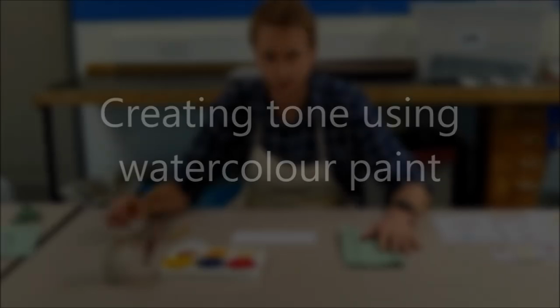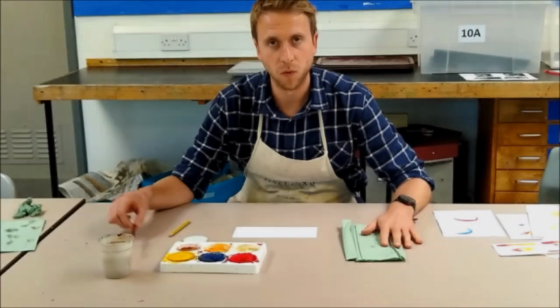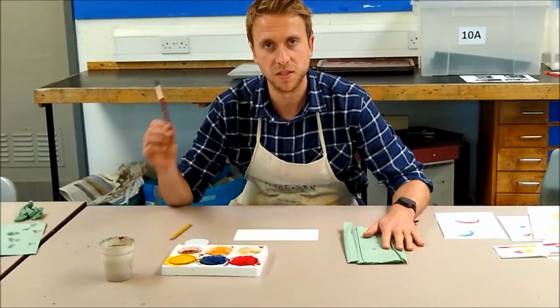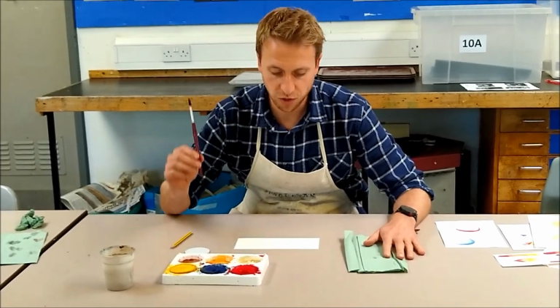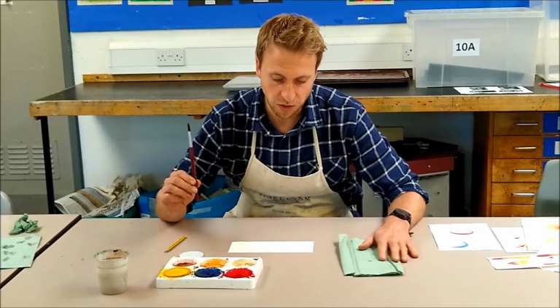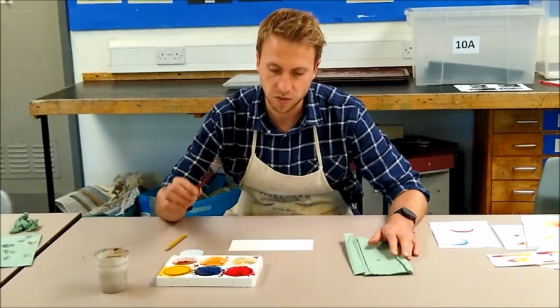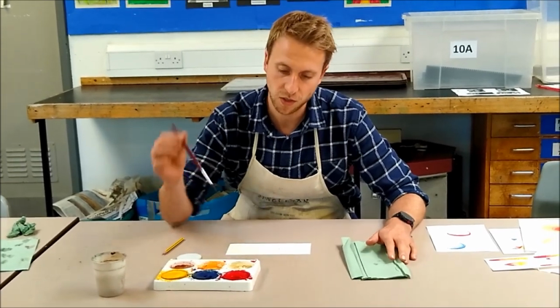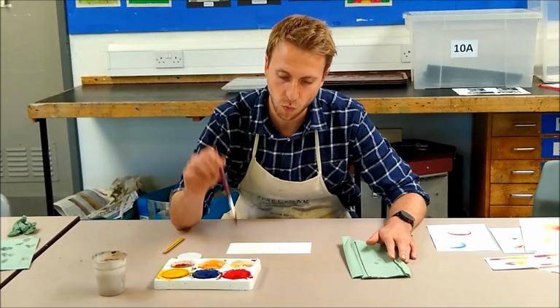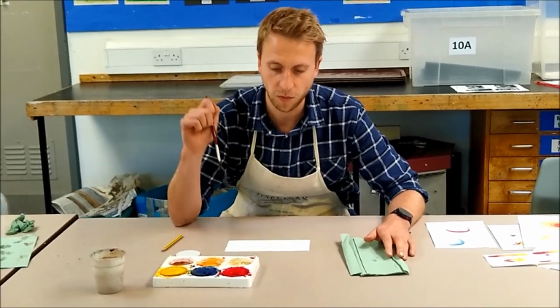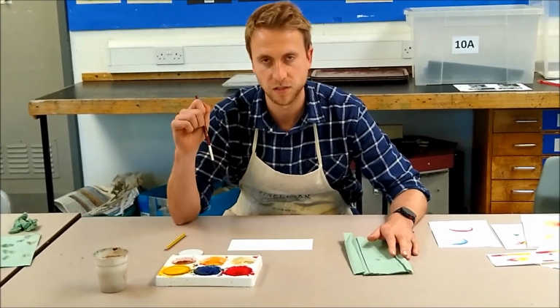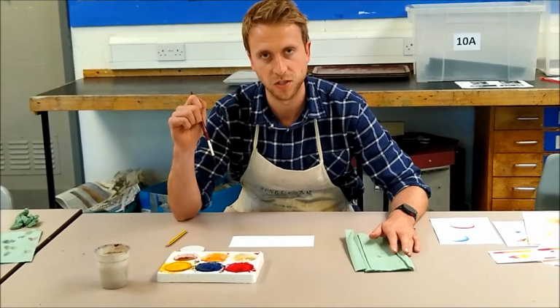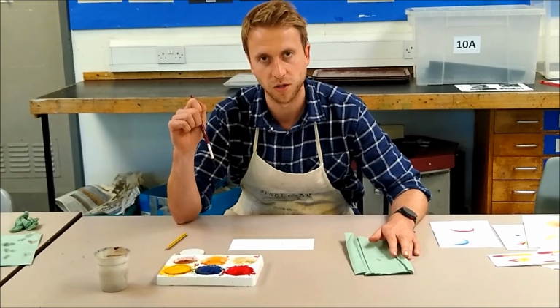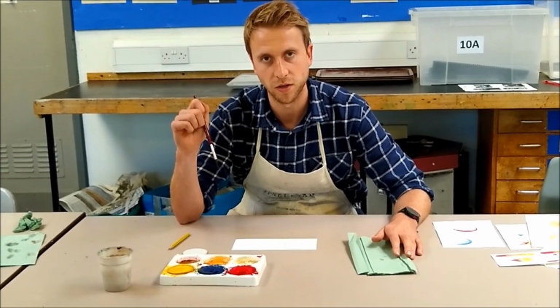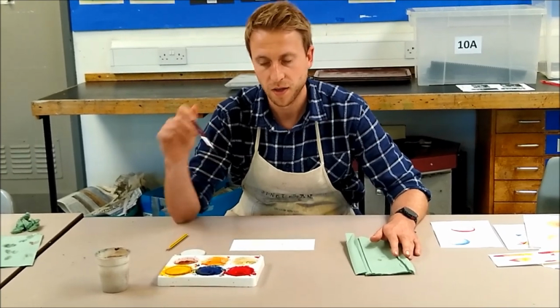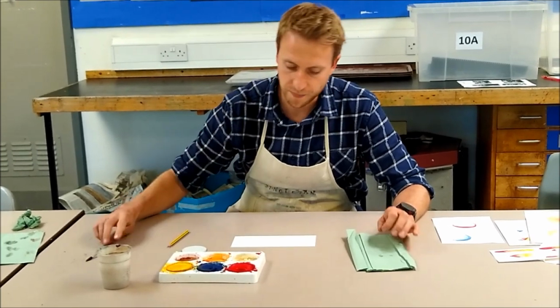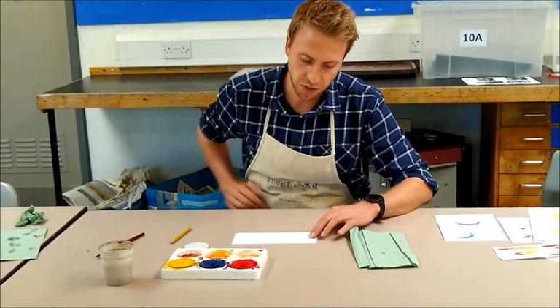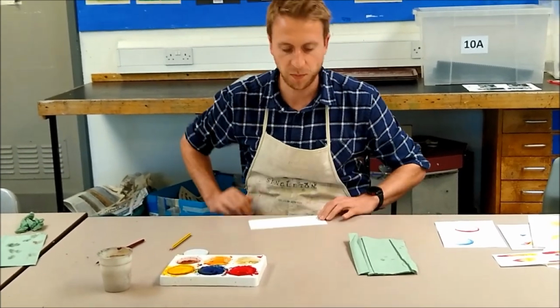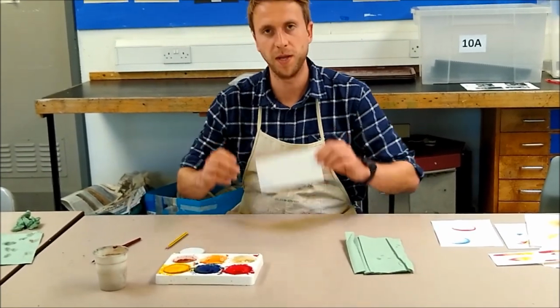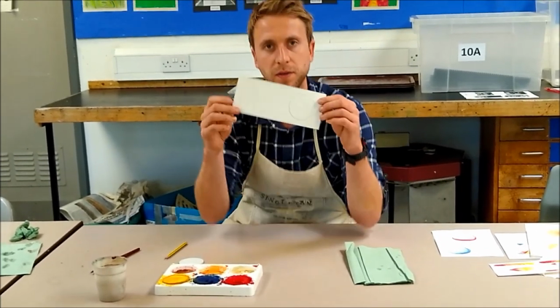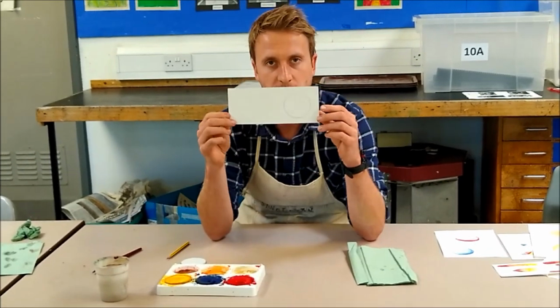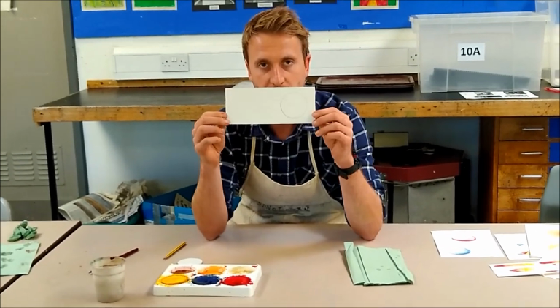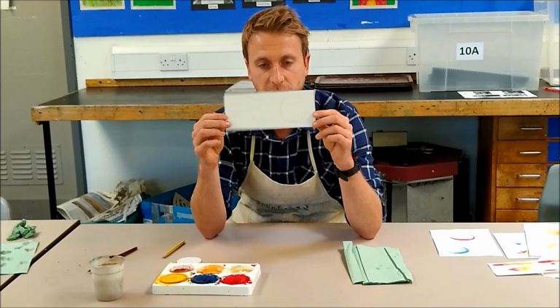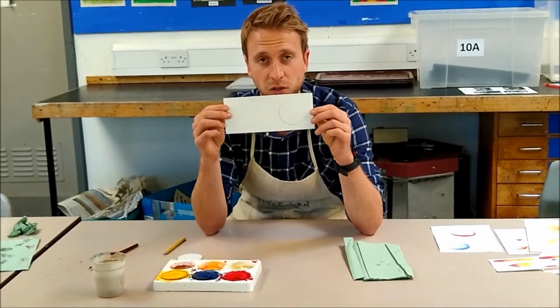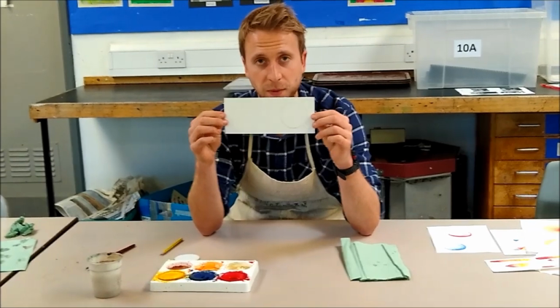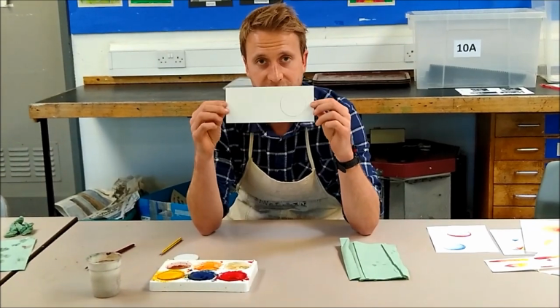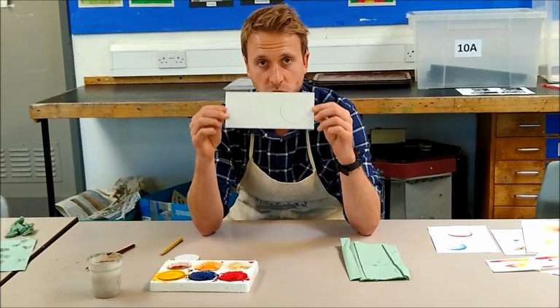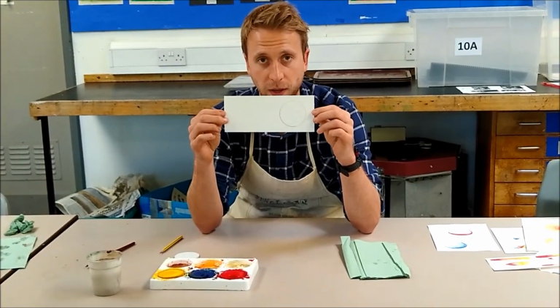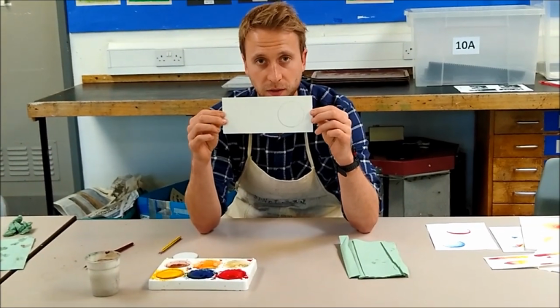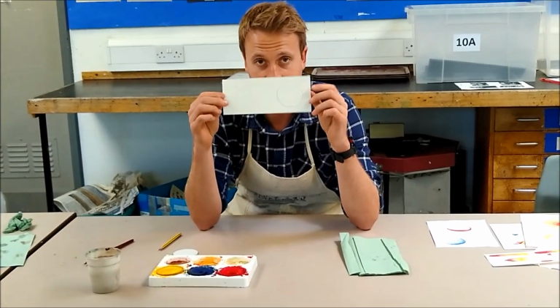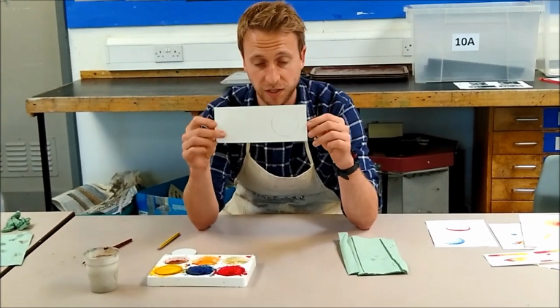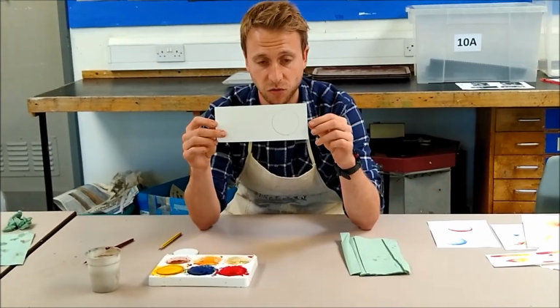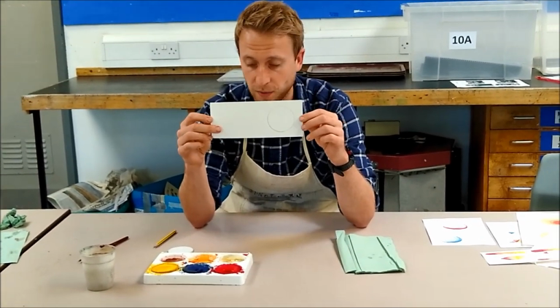Hello, today I'm going to show you how to use watercolour paints to create tone in your work. So you're going to need a piece of paper — the piece of paper needs to be good quality paper, ideally watercolour paper, or at least cartridge paper.